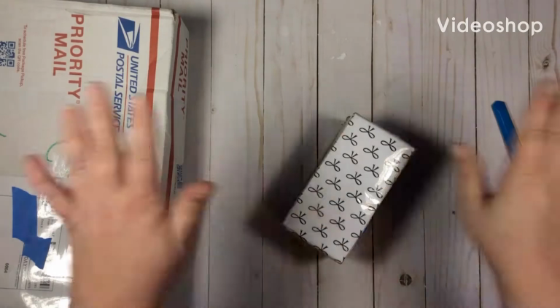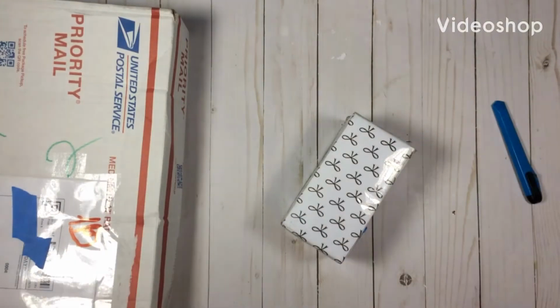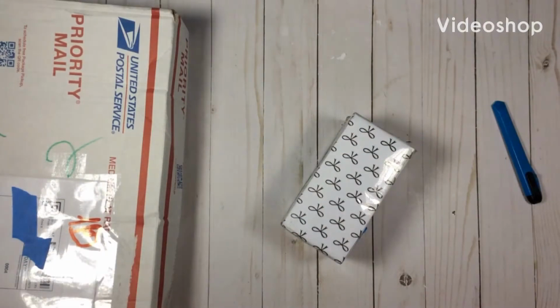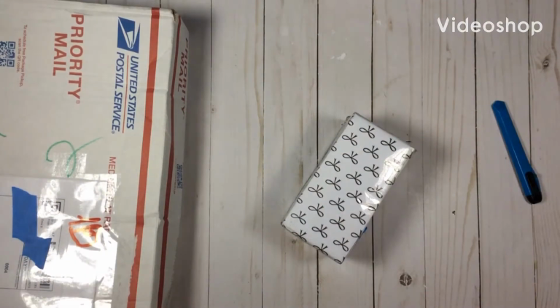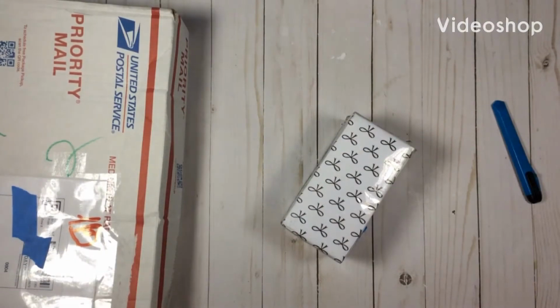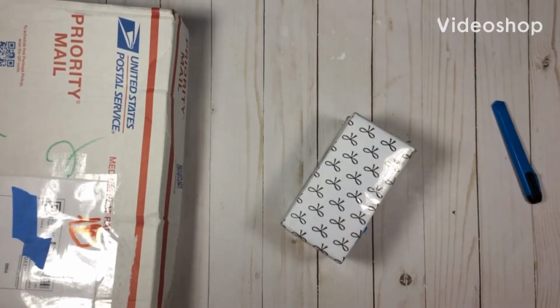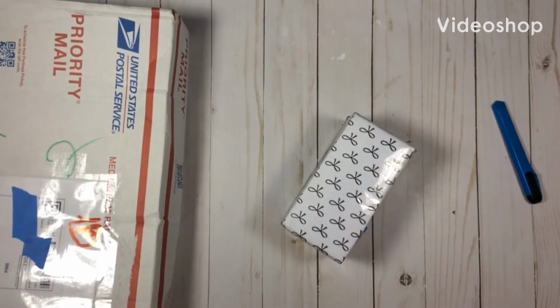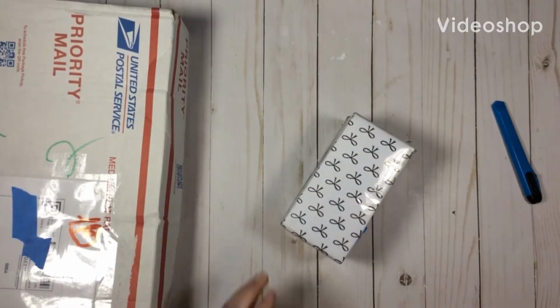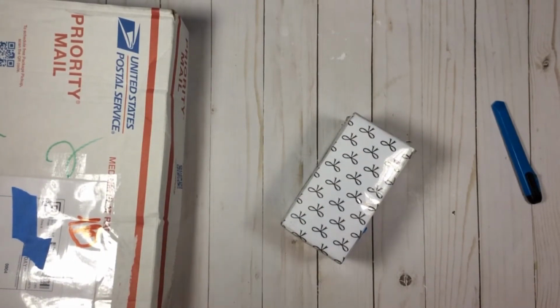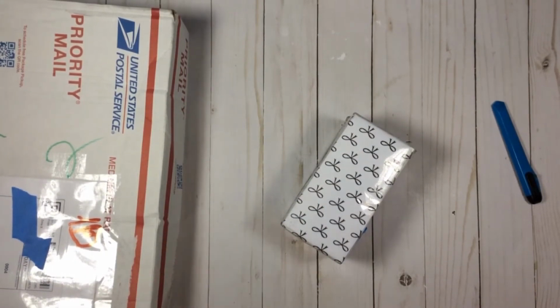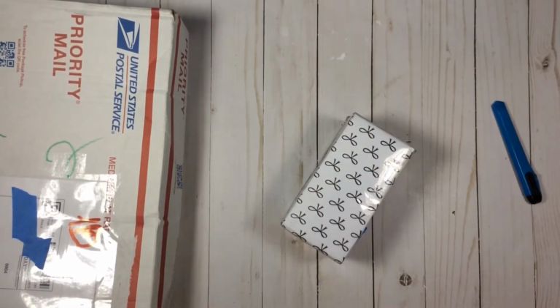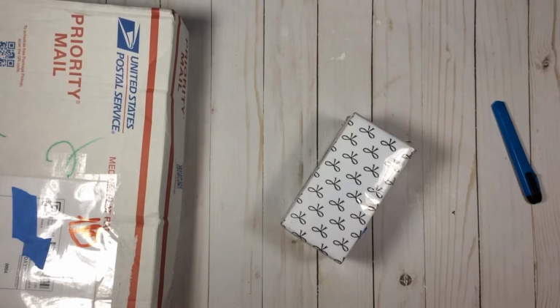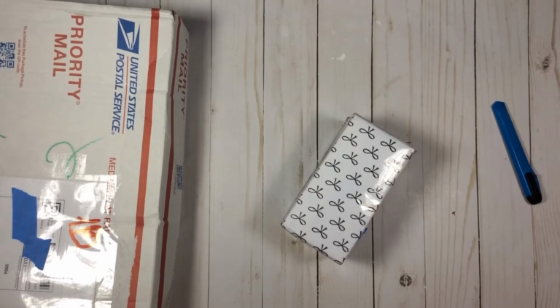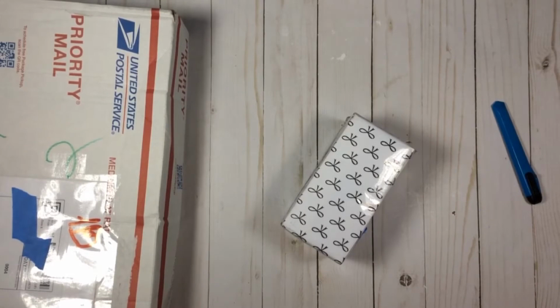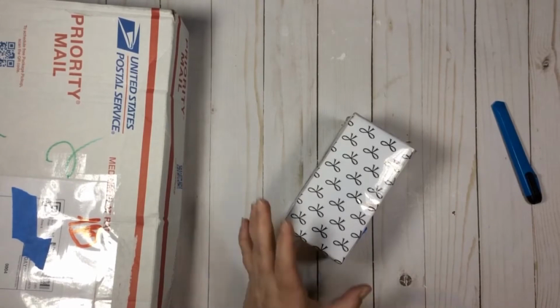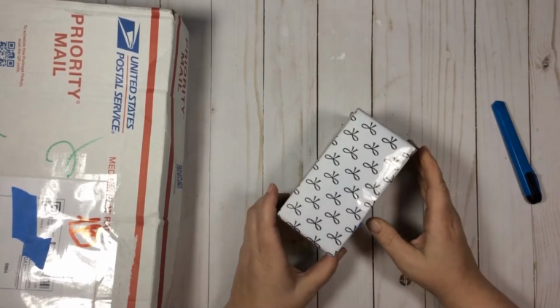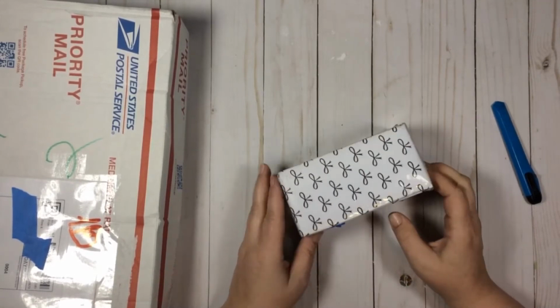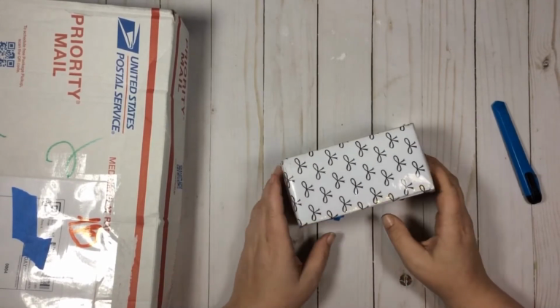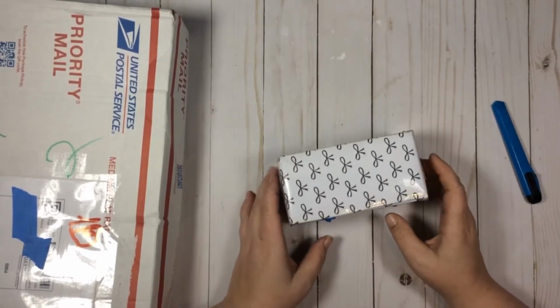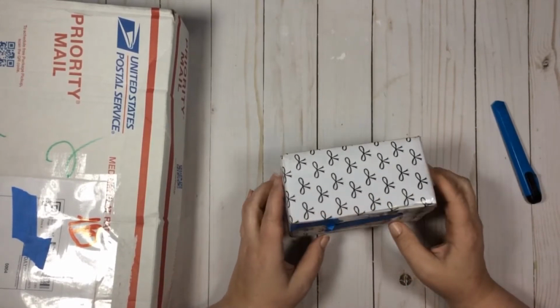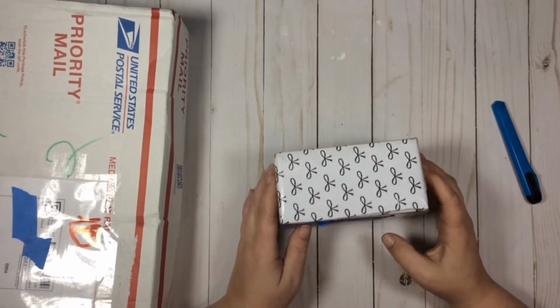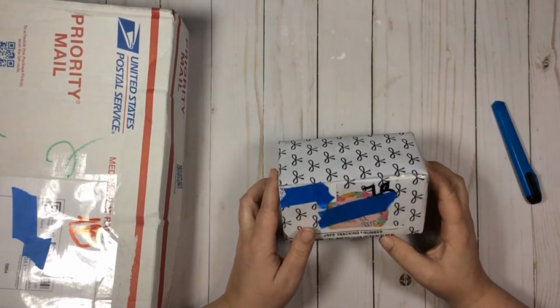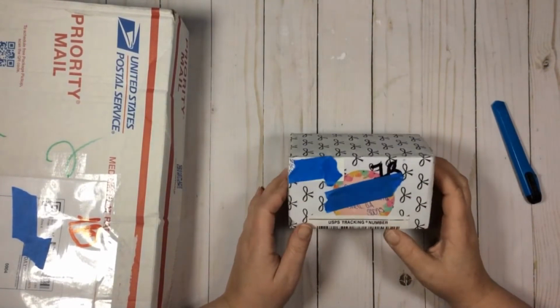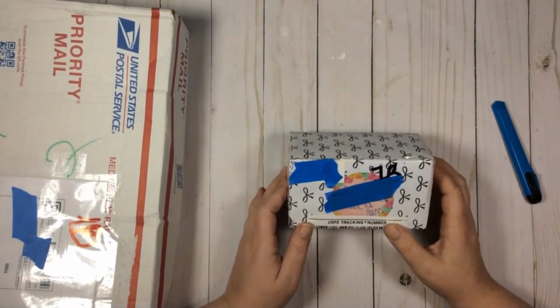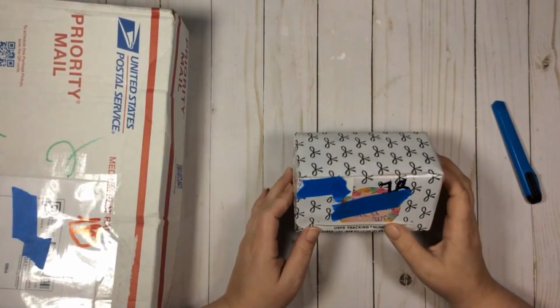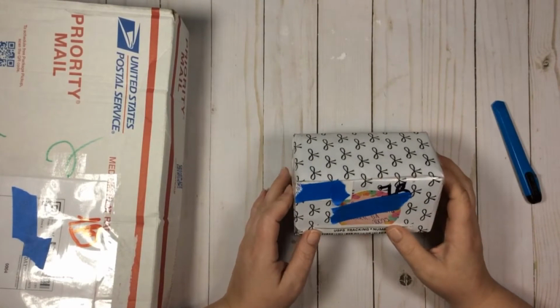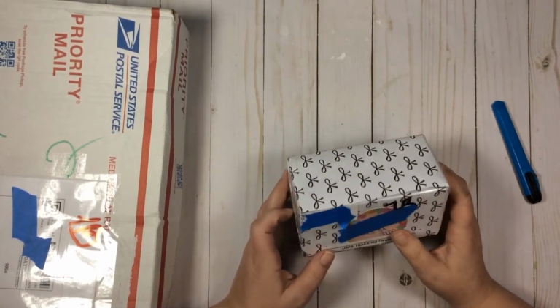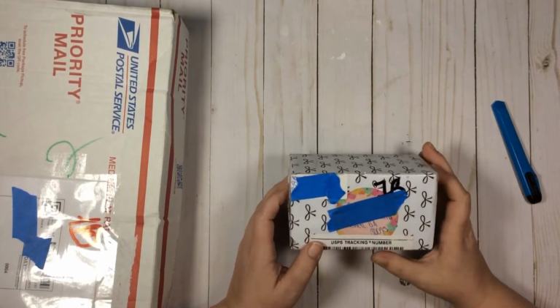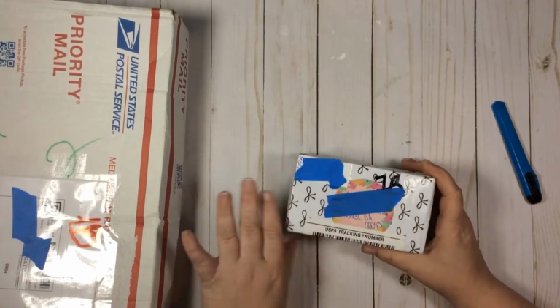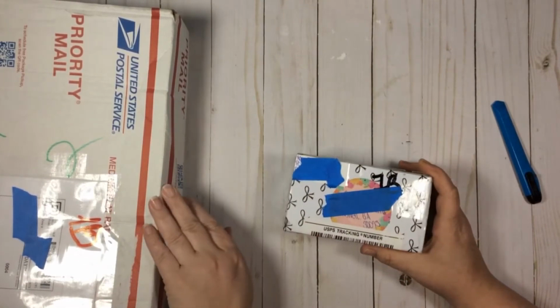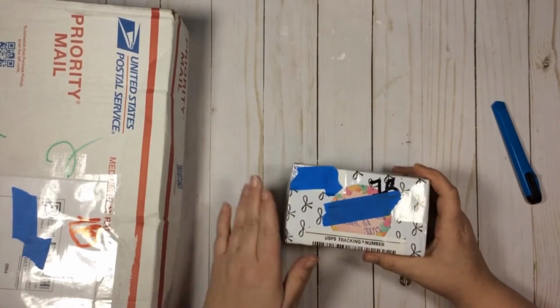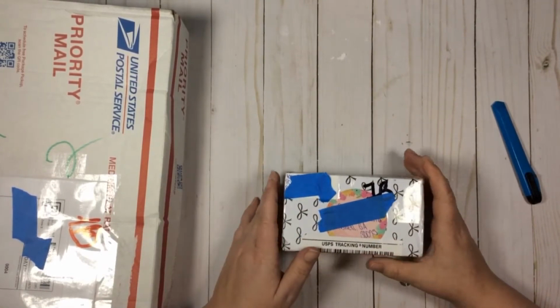Hey y'all, welcome back to my channel. This is Gail. Thank you for joining me — today I have some Happy Mail unboxing for you. I'm sorry about my voice, I'm losing it, but I just have a couple of boxes of Happy Mail here.